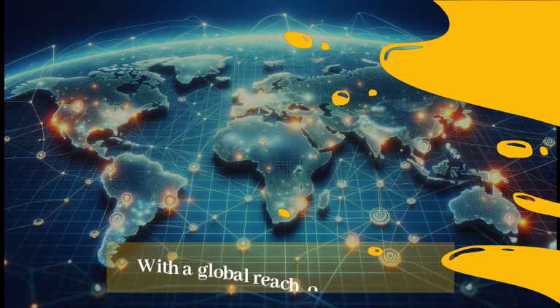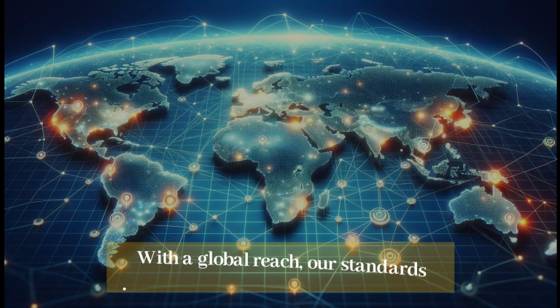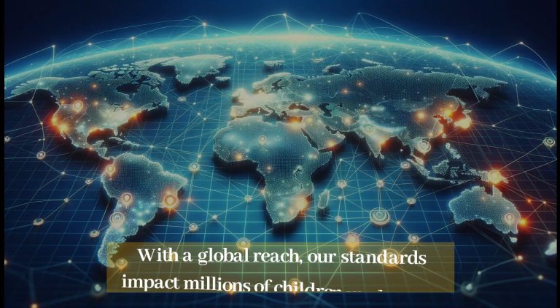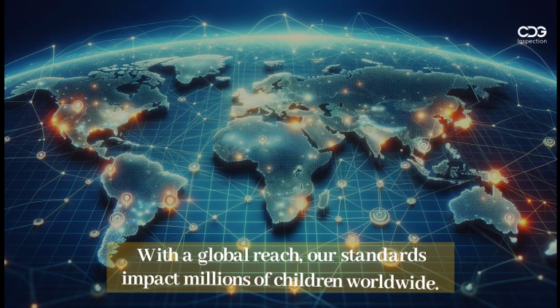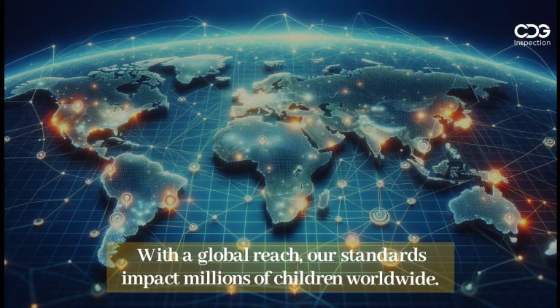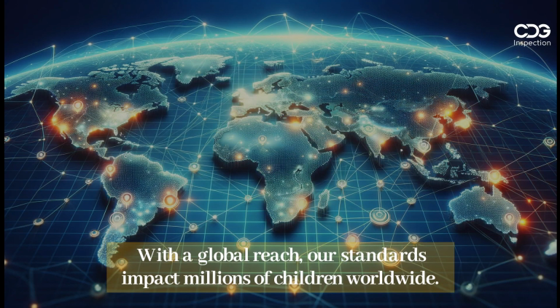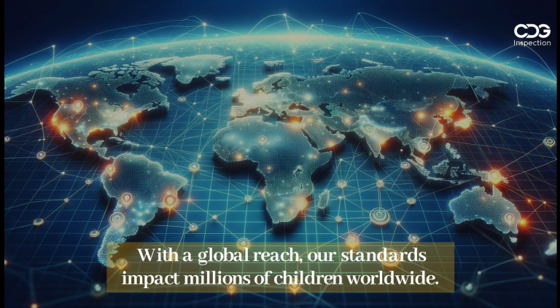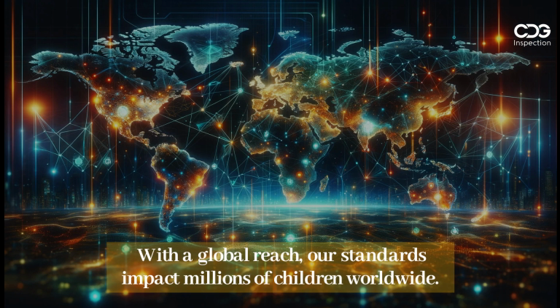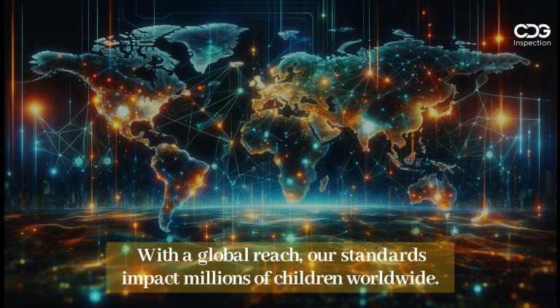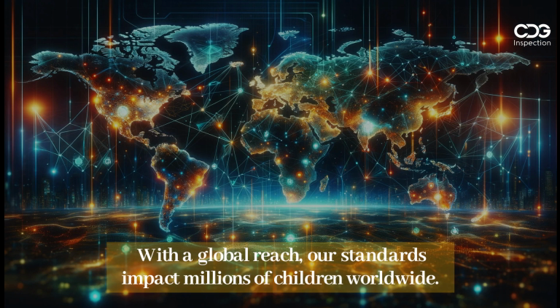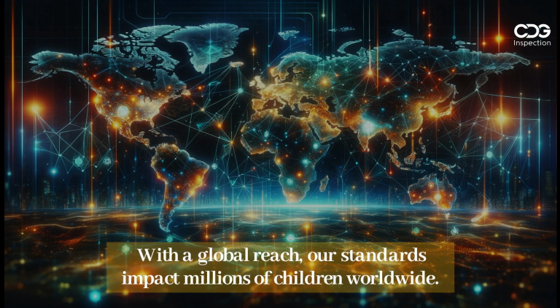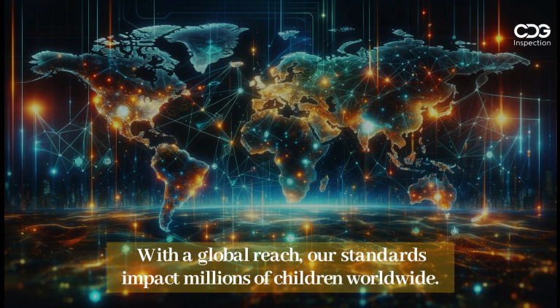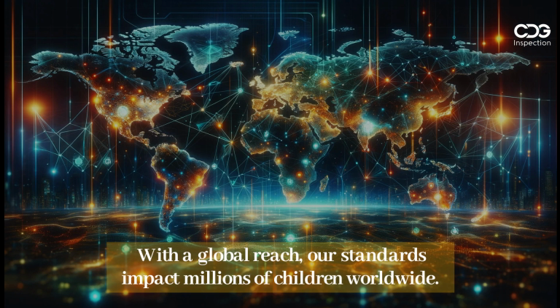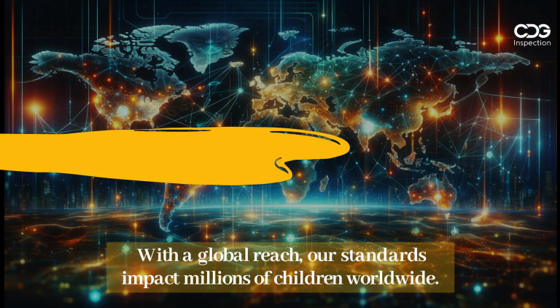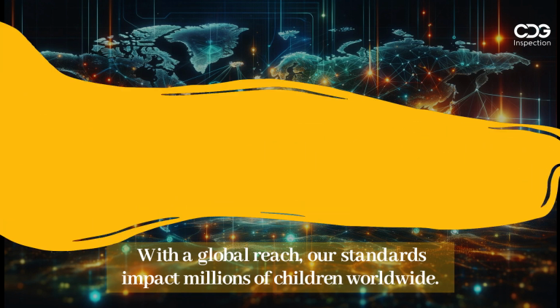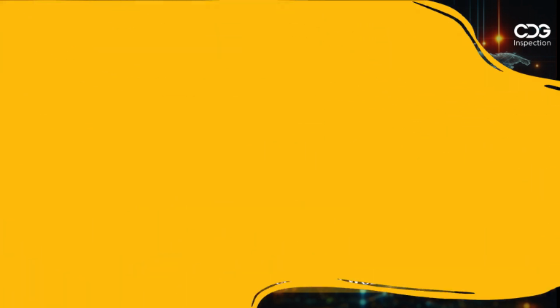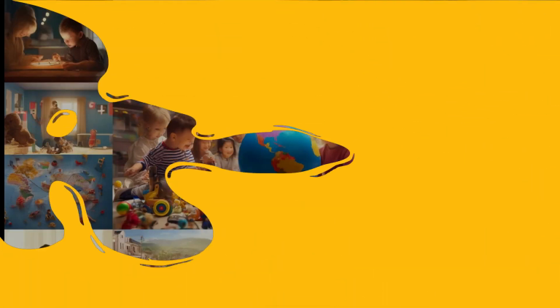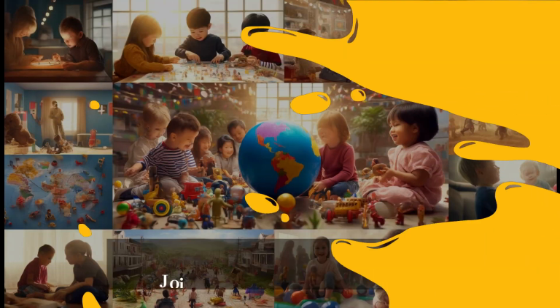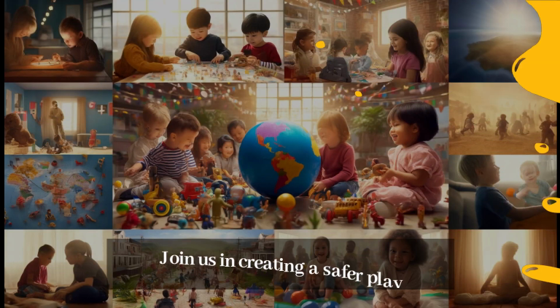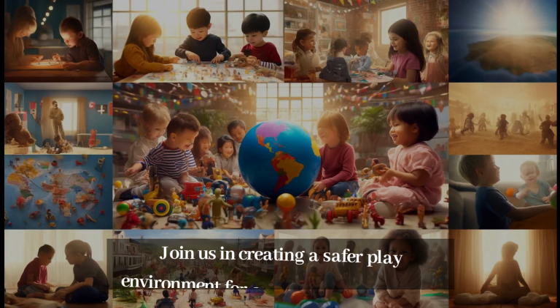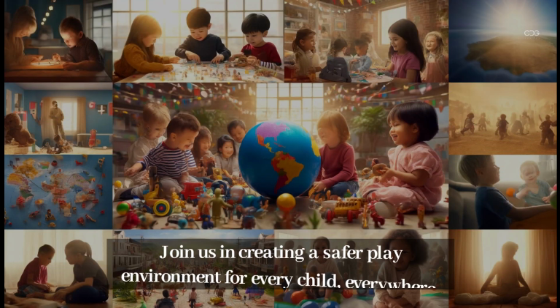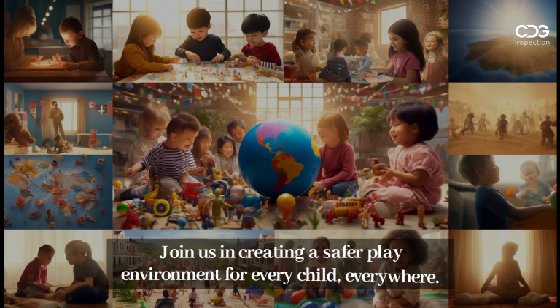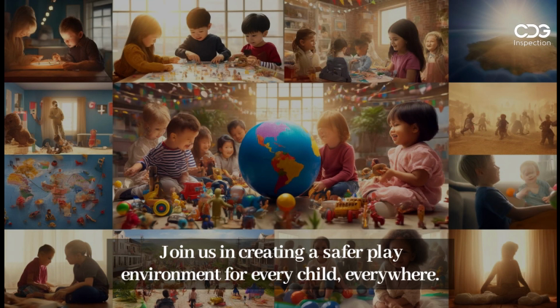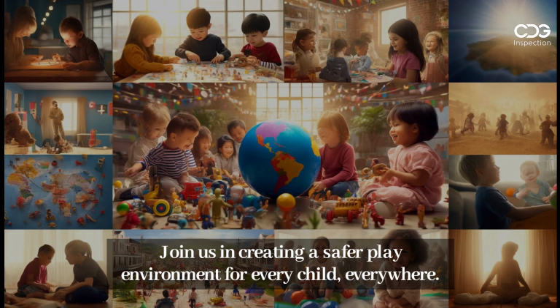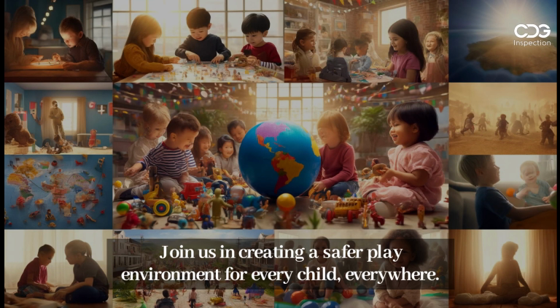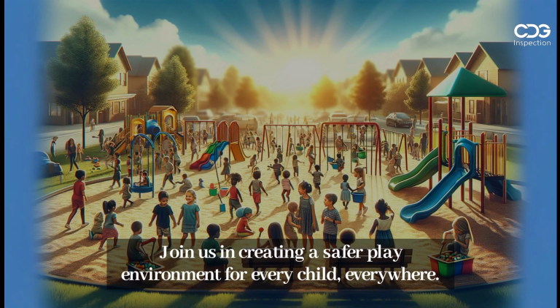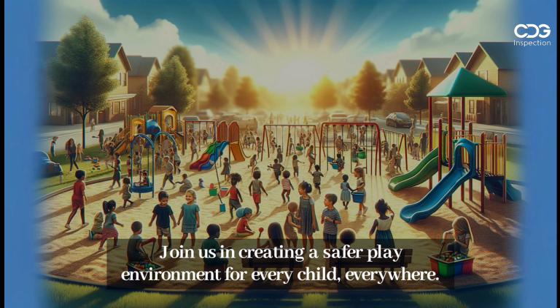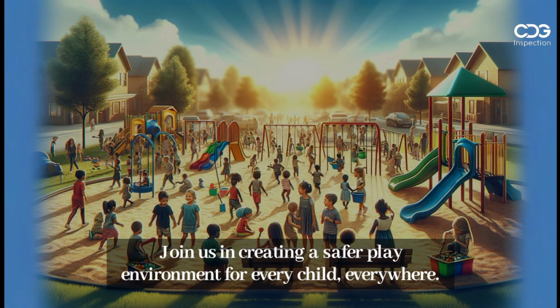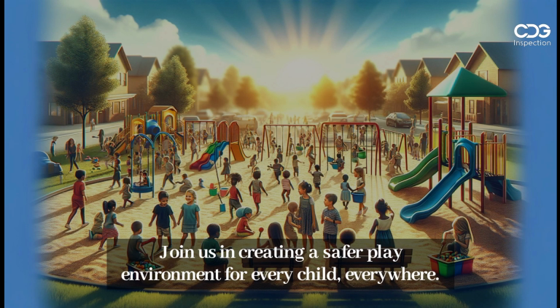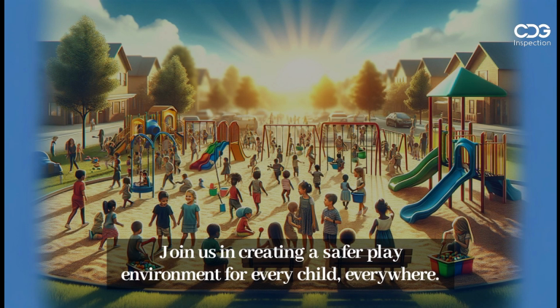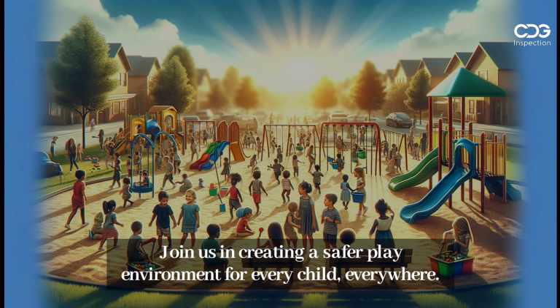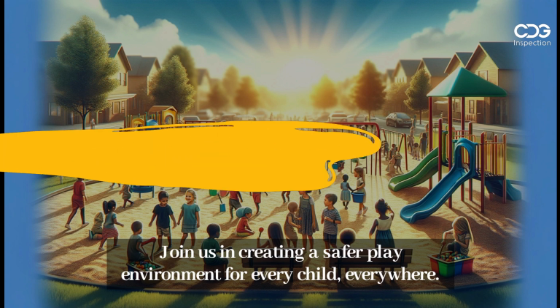With a global reach, our standards impact millions of children worldwide. Join us in creating a safer play environment for every child, everywhere.